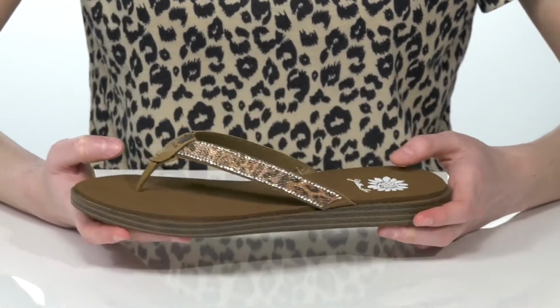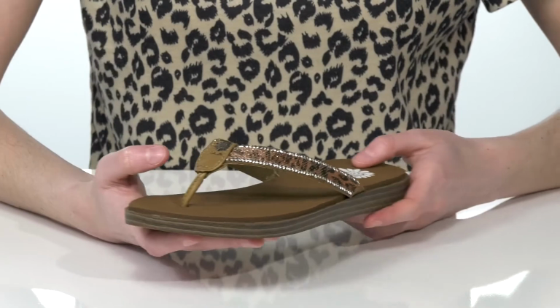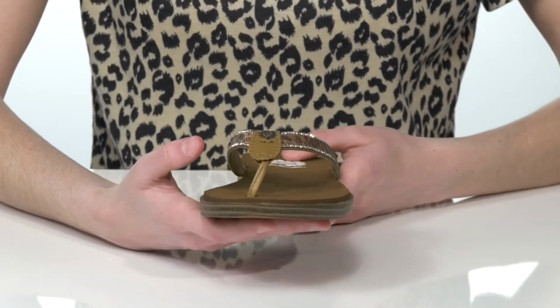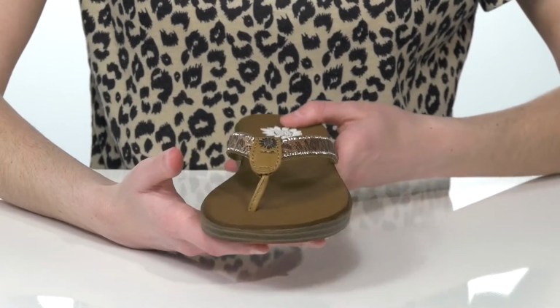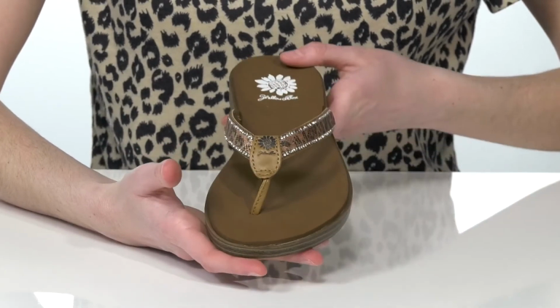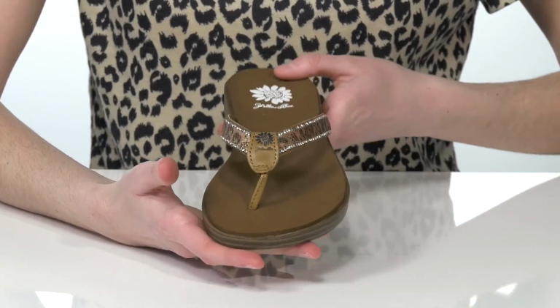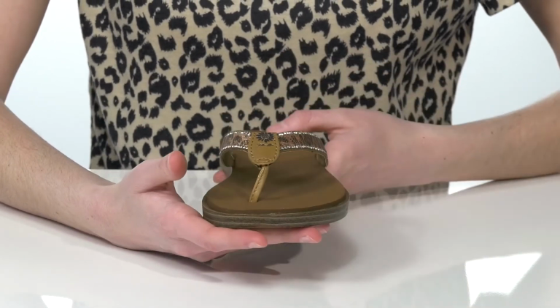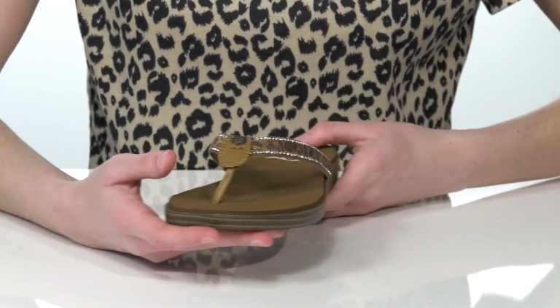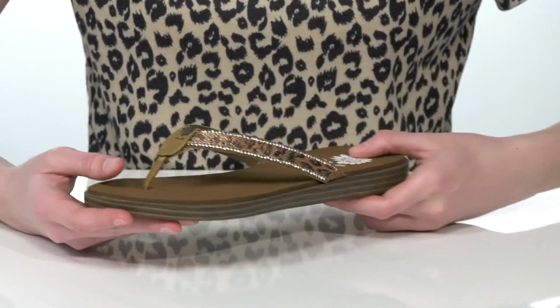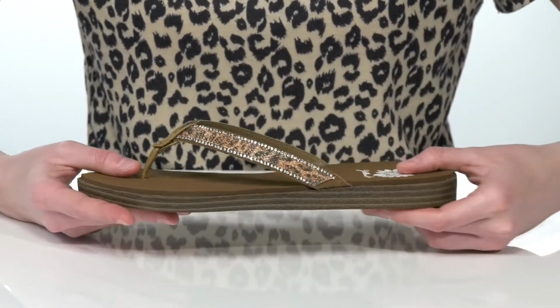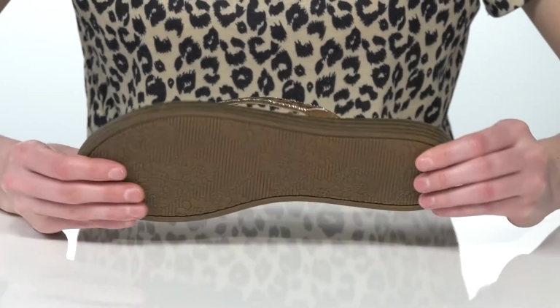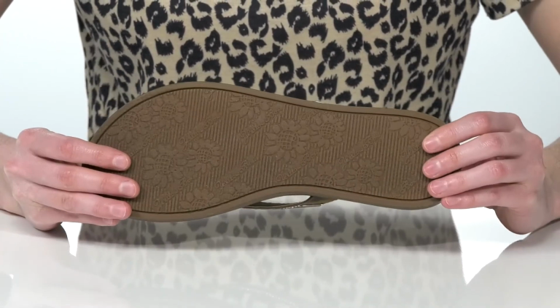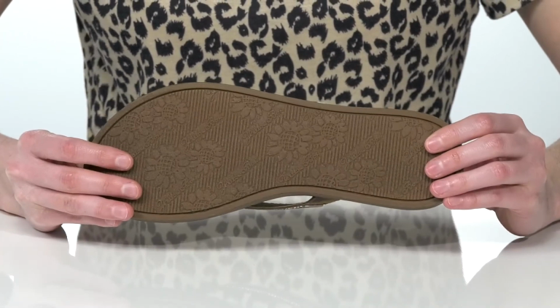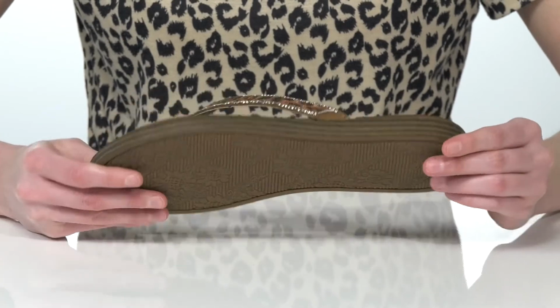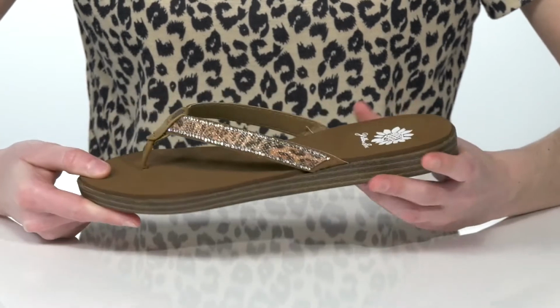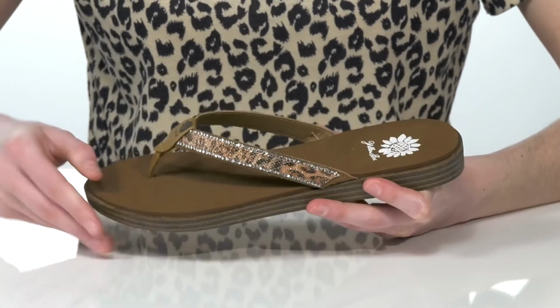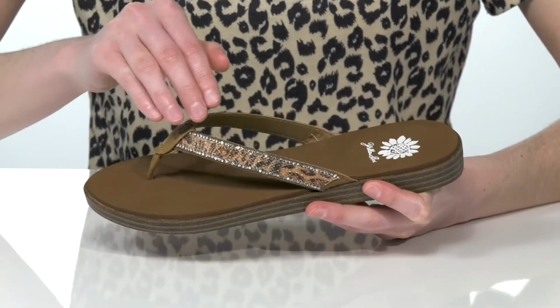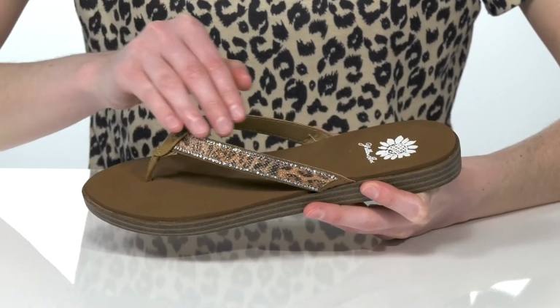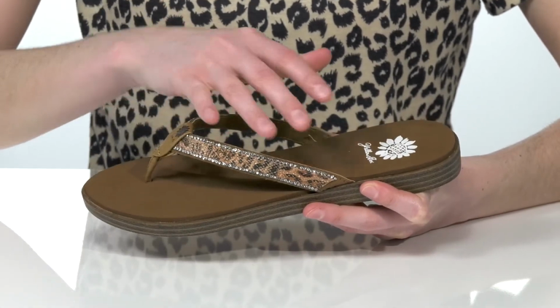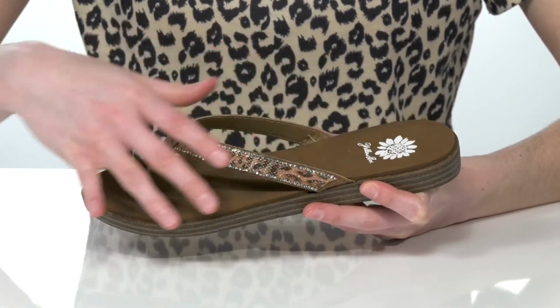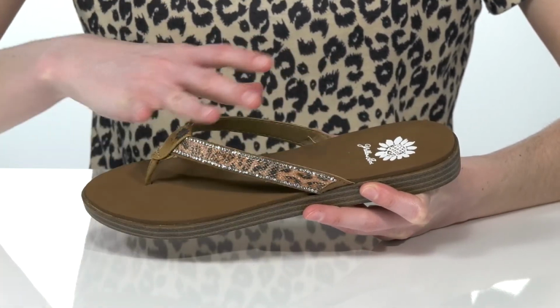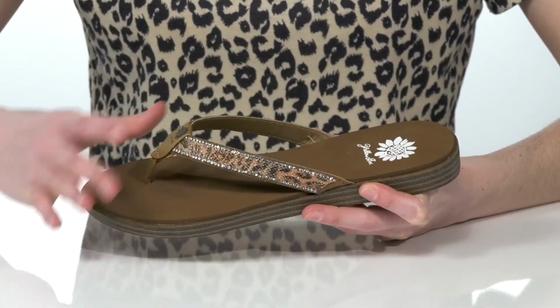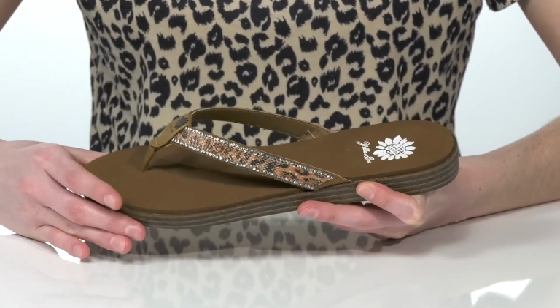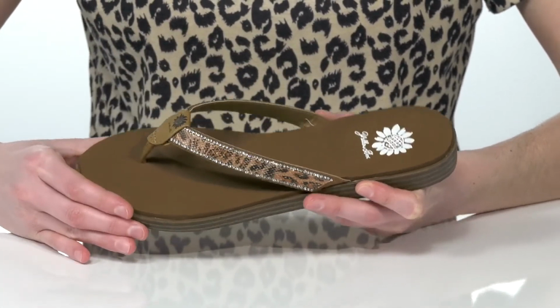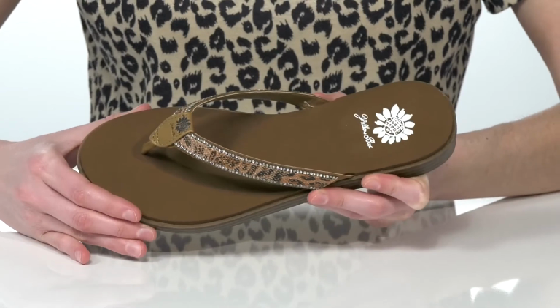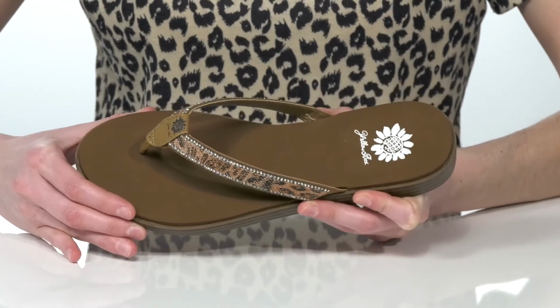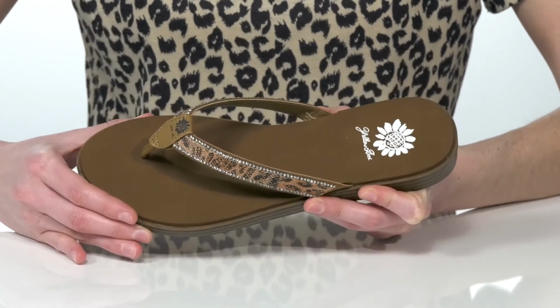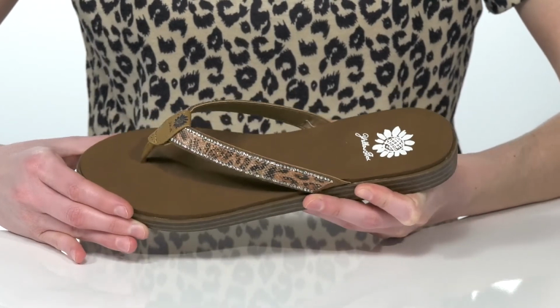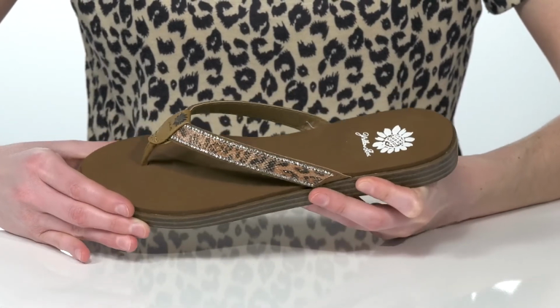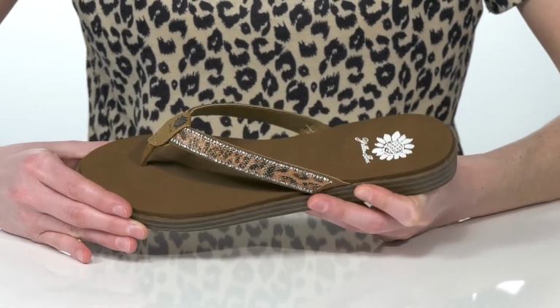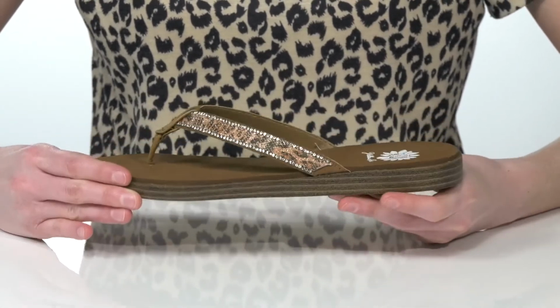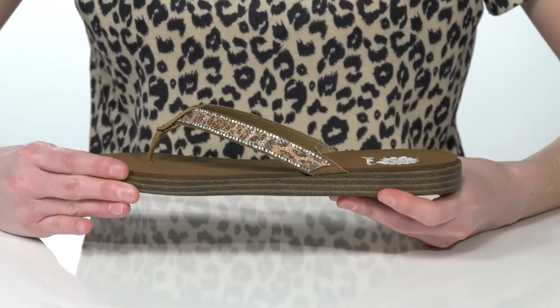You'll see that logo featured again on the top of the thong strap and underneath on the textured outsole. The style has a fabric upper with a trendy animal print design and sparkling rhinestones for a glamorous finish.